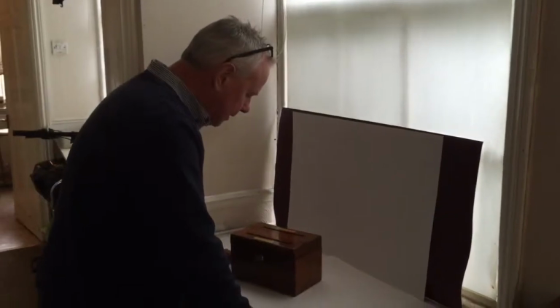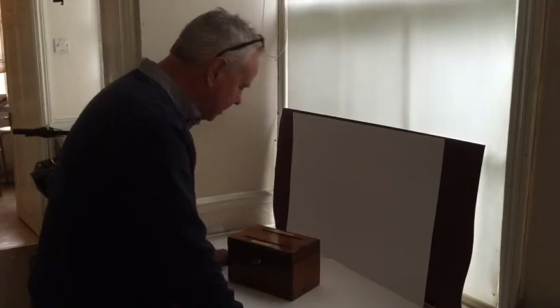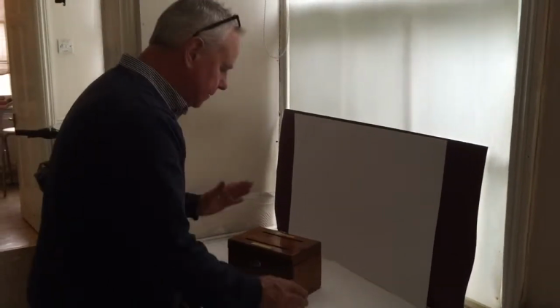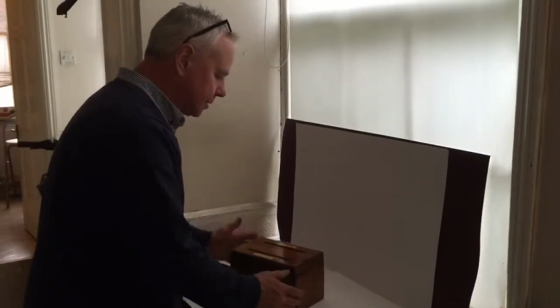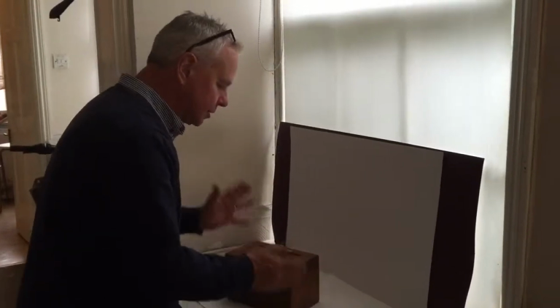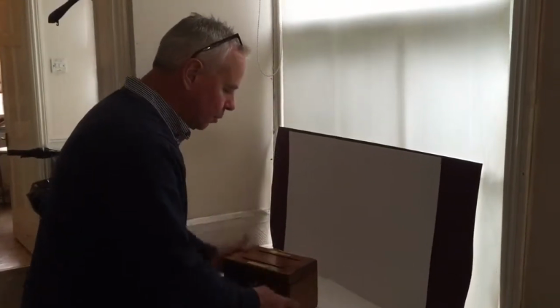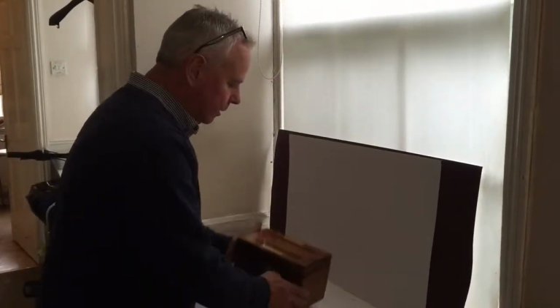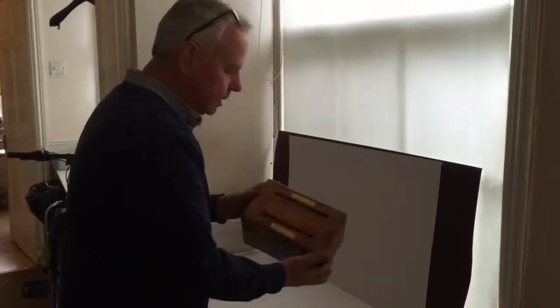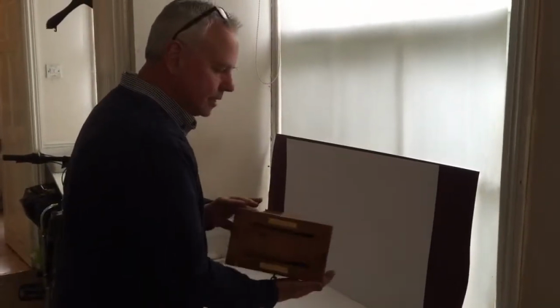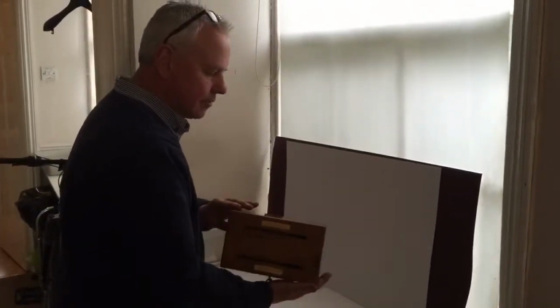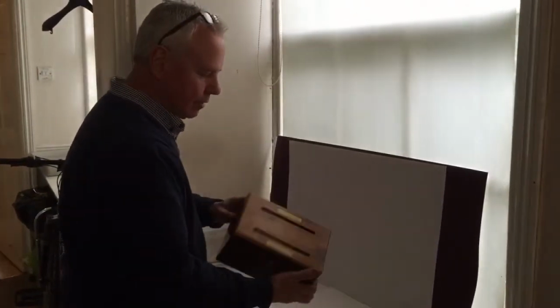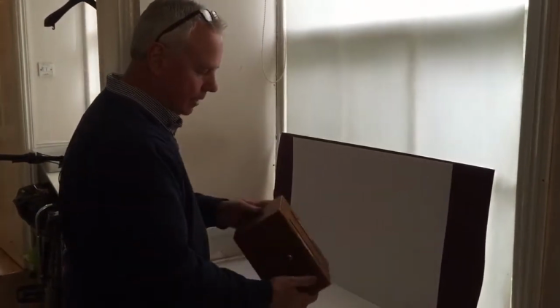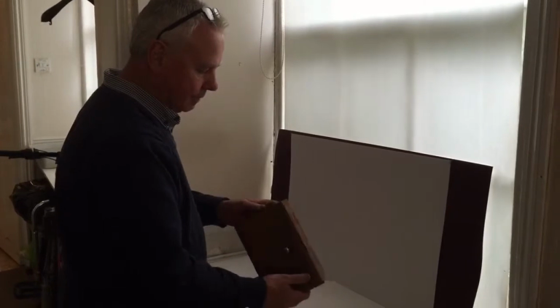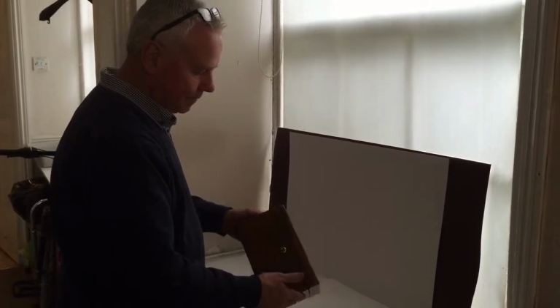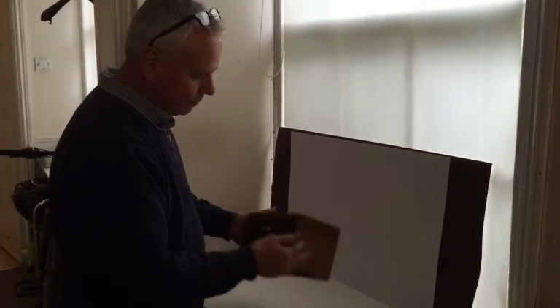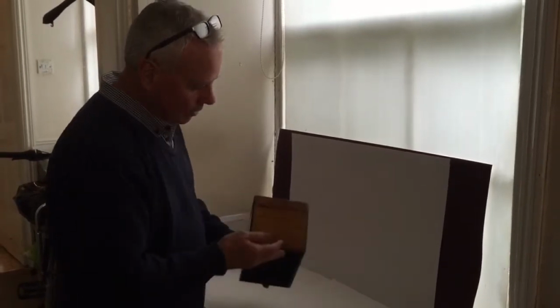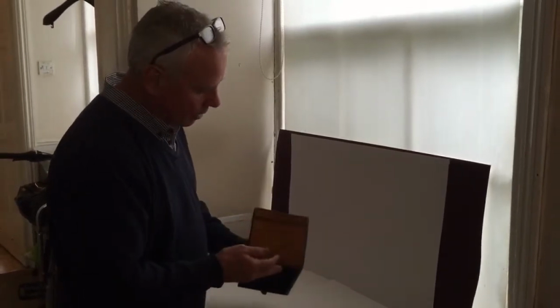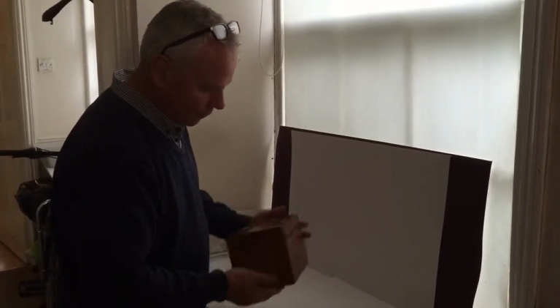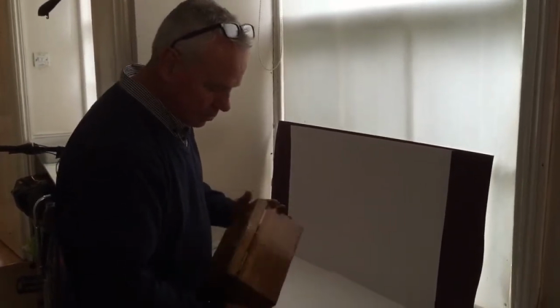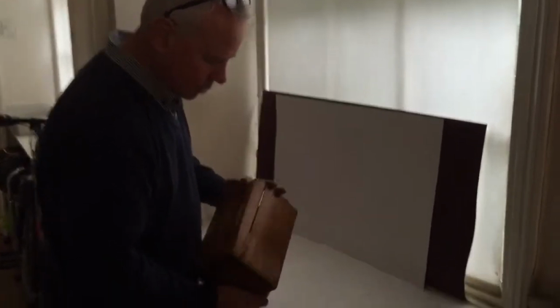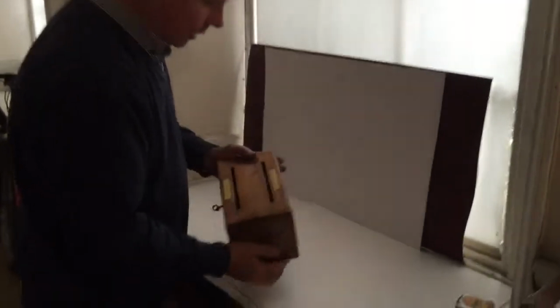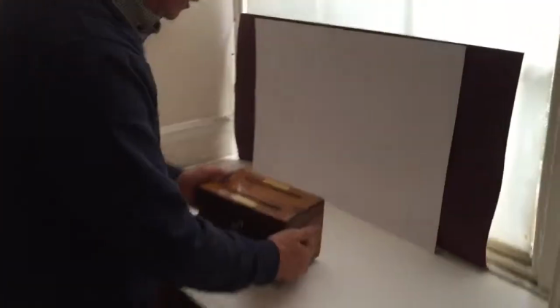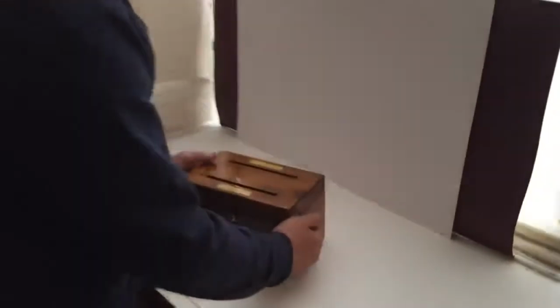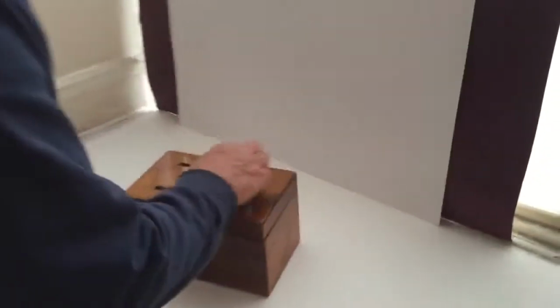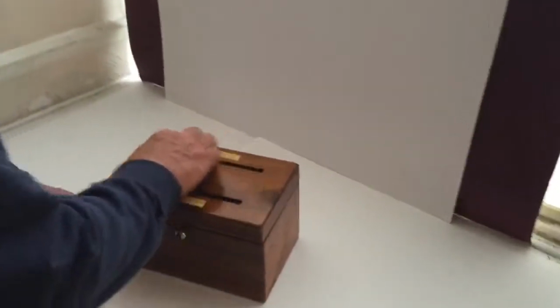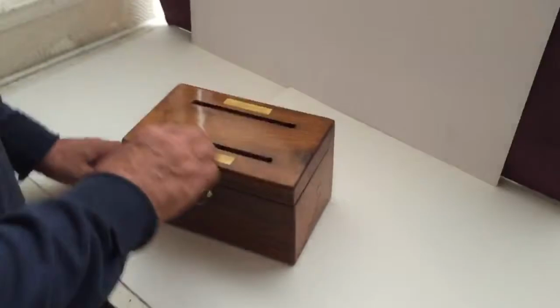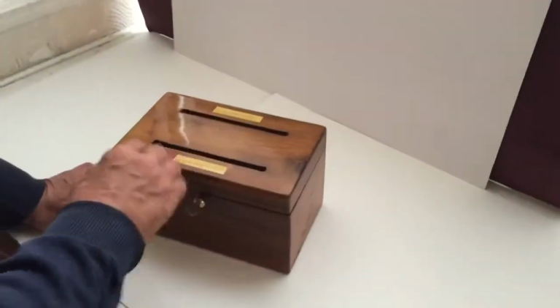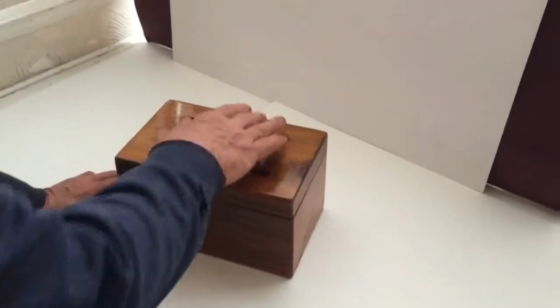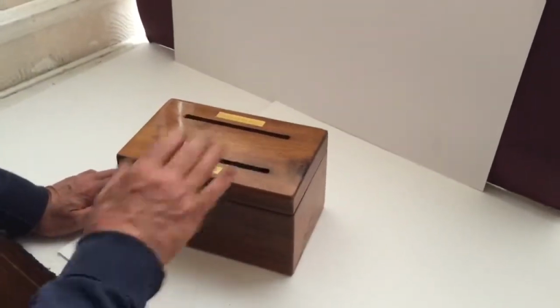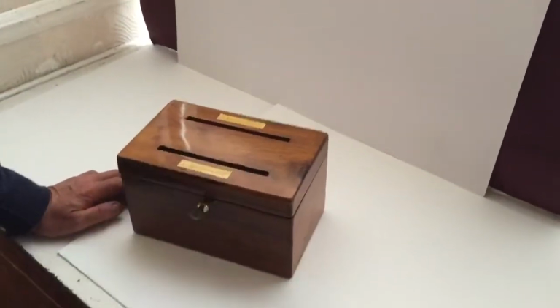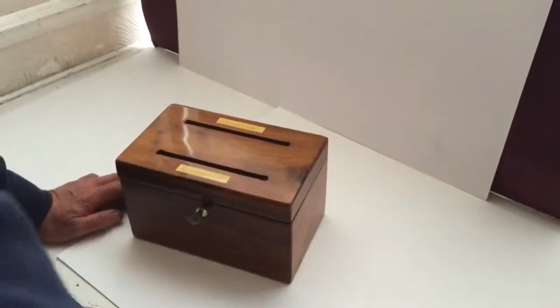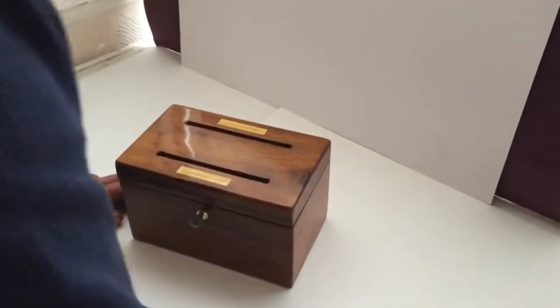This is a lovely box. It's solid walnut, mid-19th century, about 1850 — a beautiful piece of wood. It's ivory inlaid on the top with 'answered' and 'unanswered'.